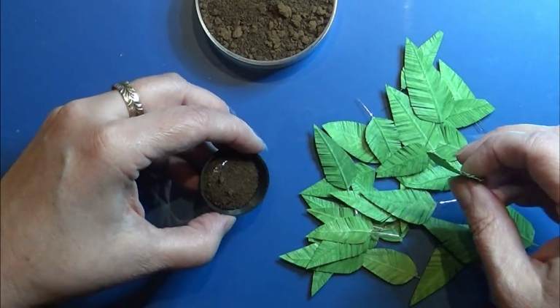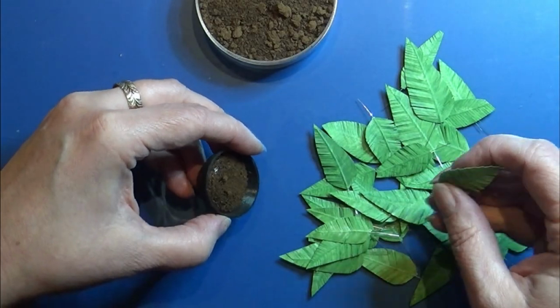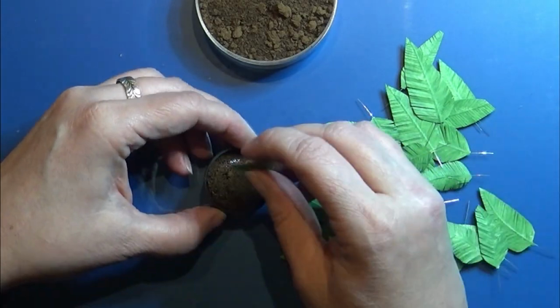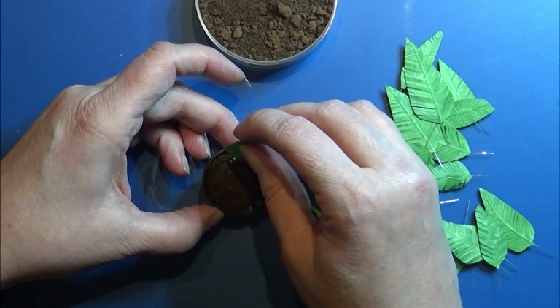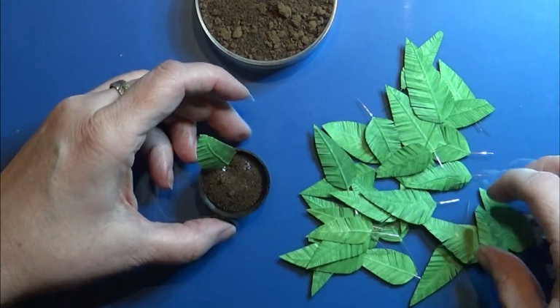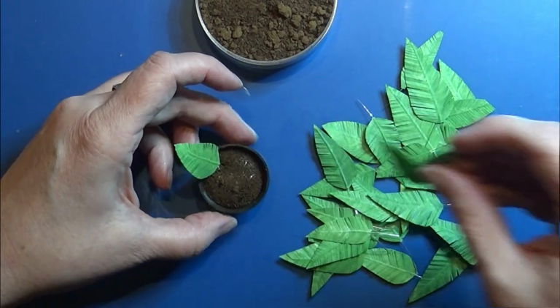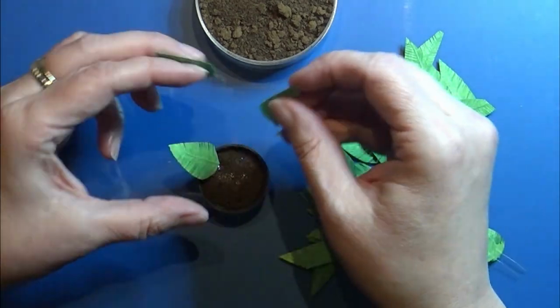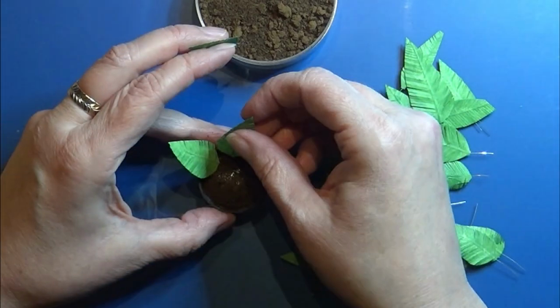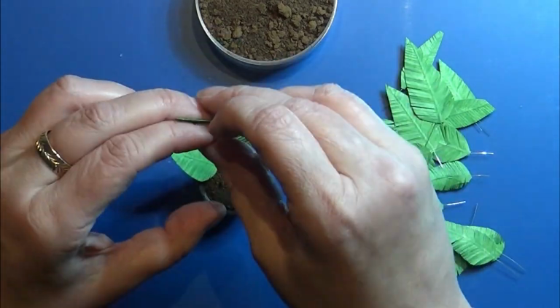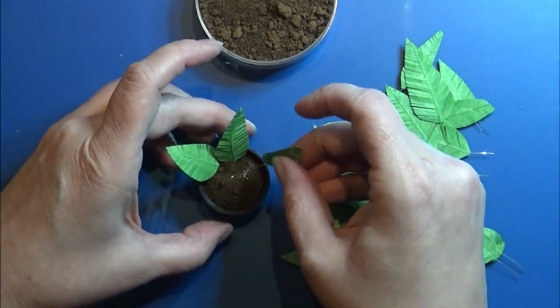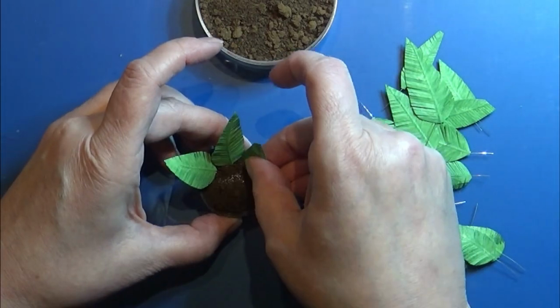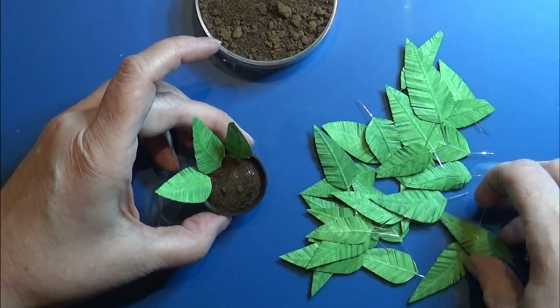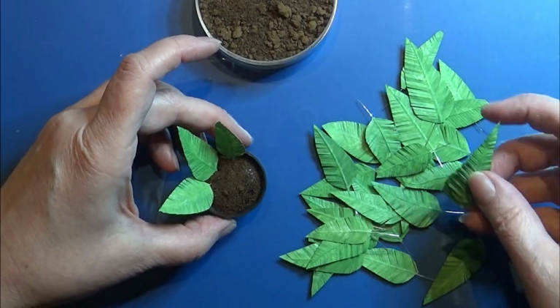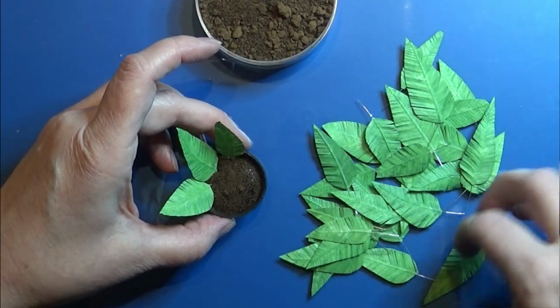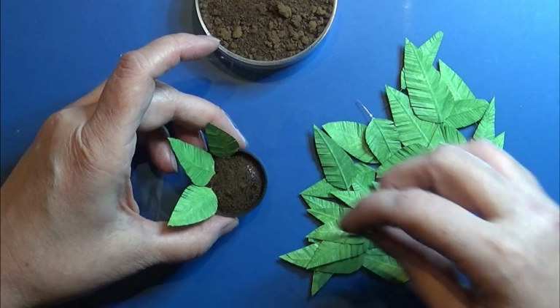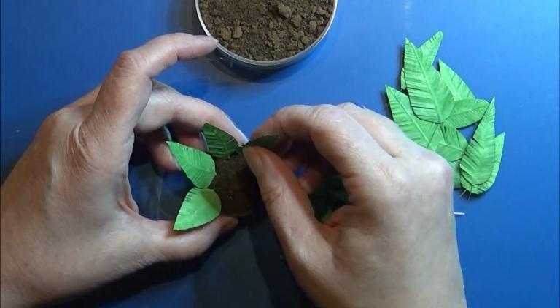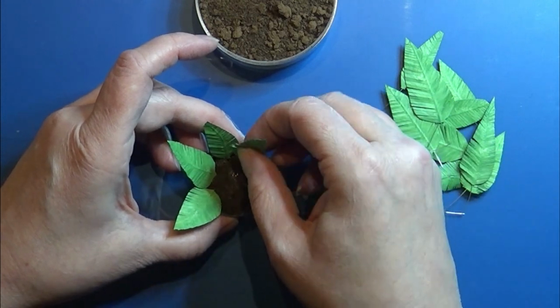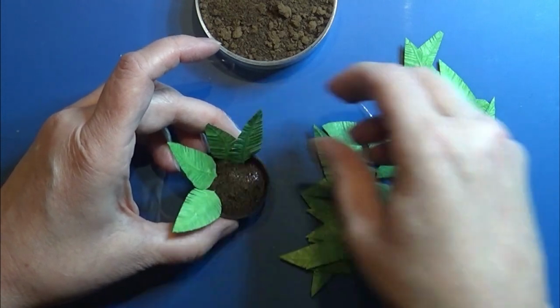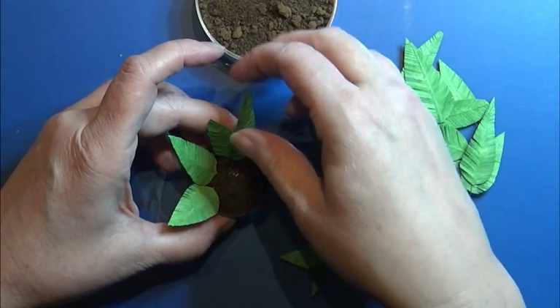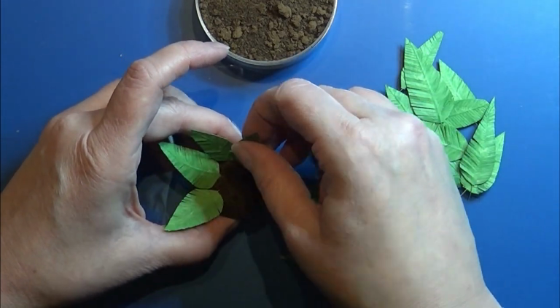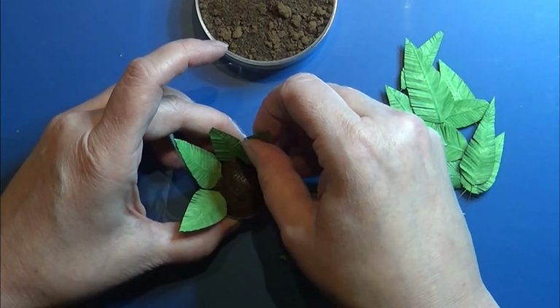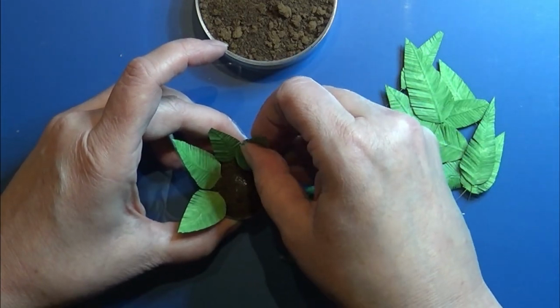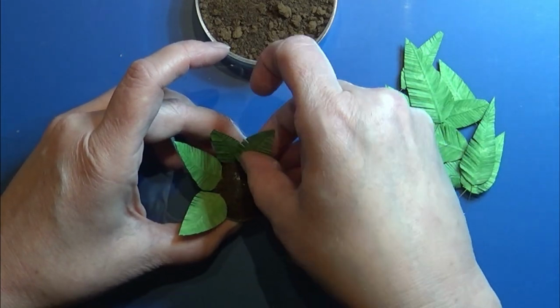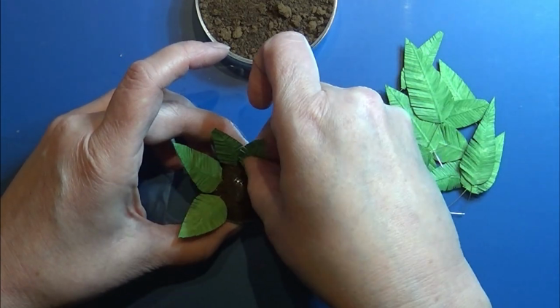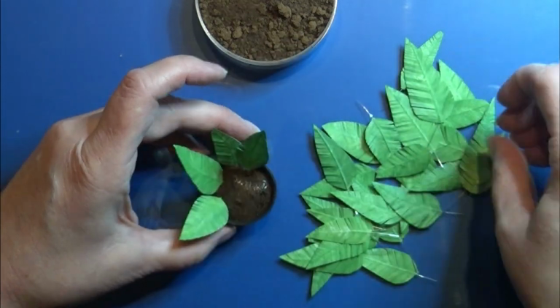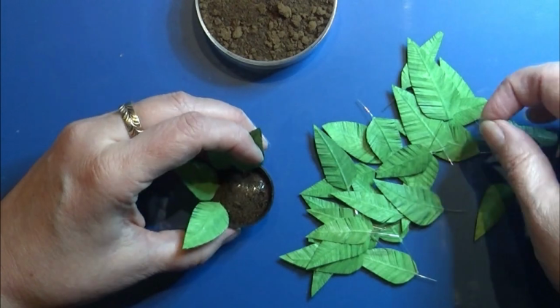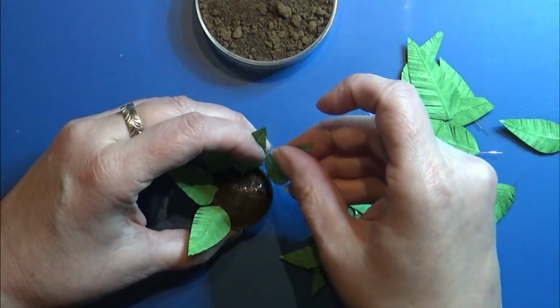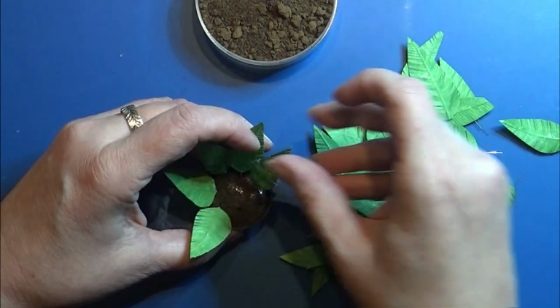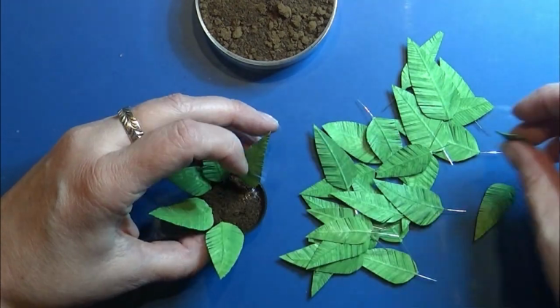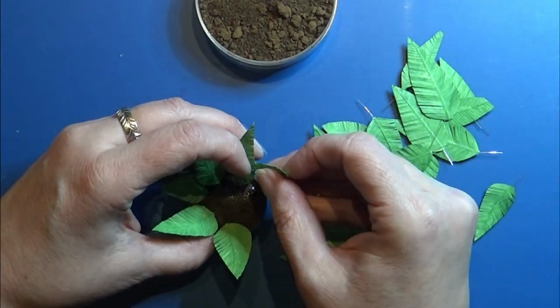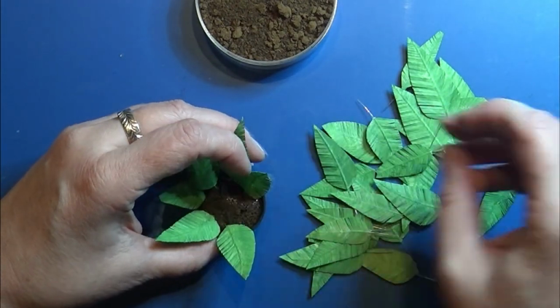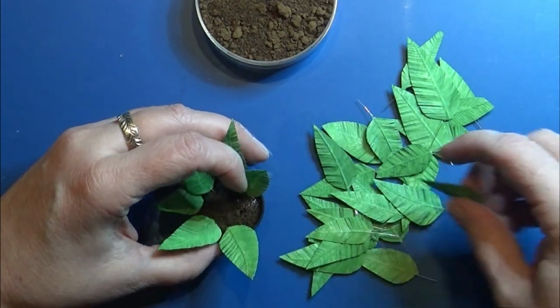Then I'm going to place the leaves into the hot glue one by one, starting from the edge and going inwards. Place as many leaves as you like, or as few as you like.